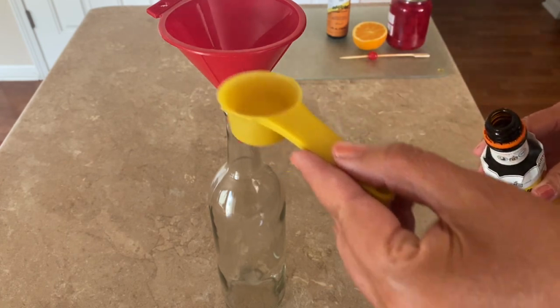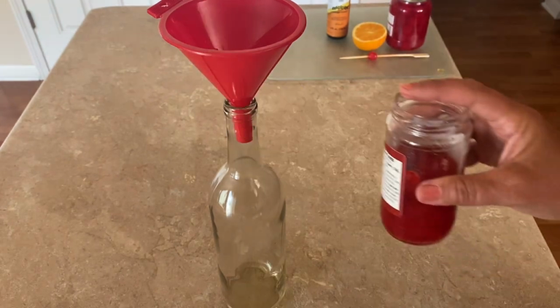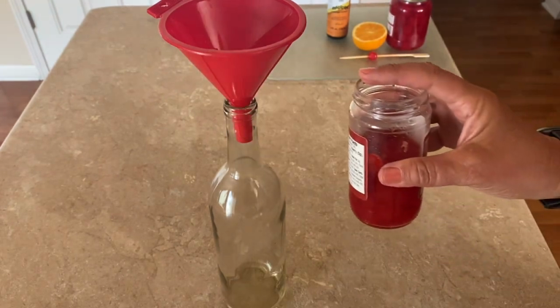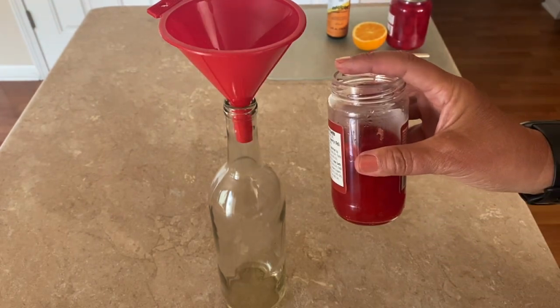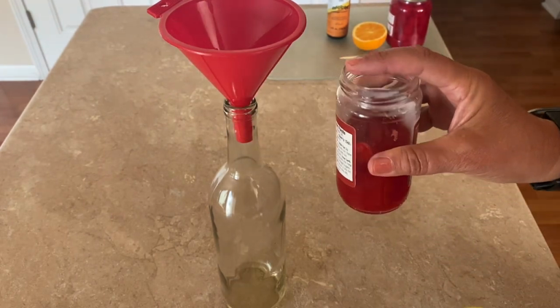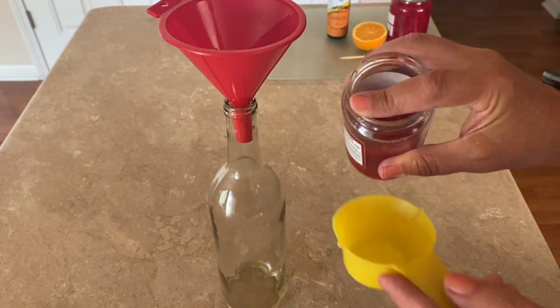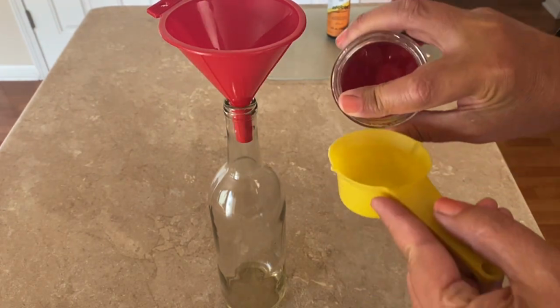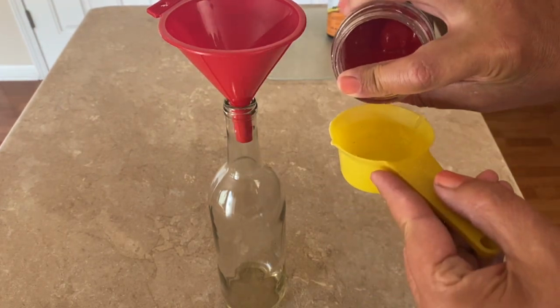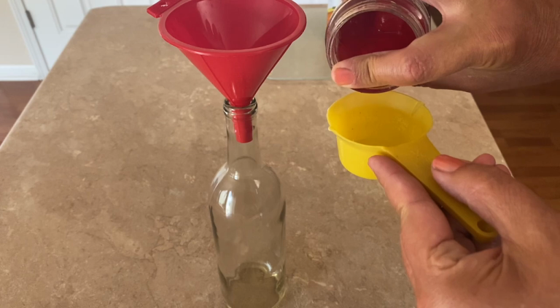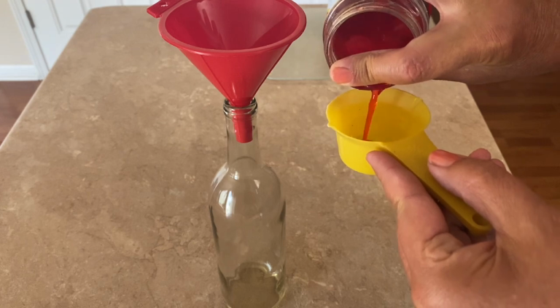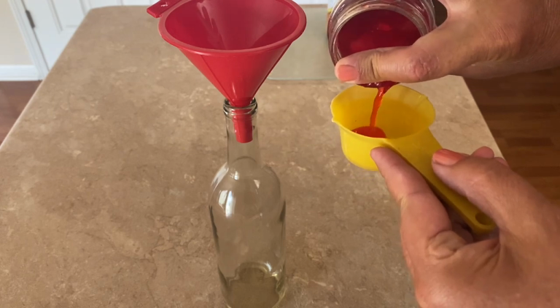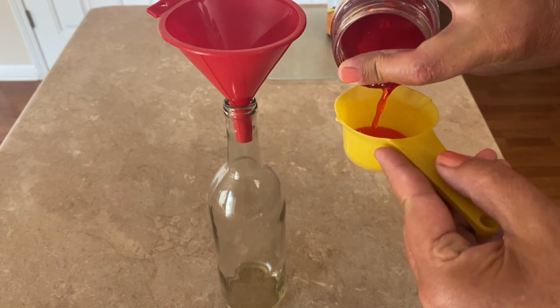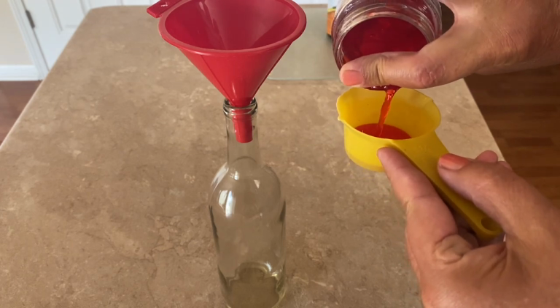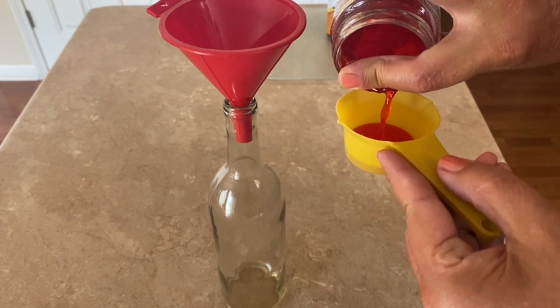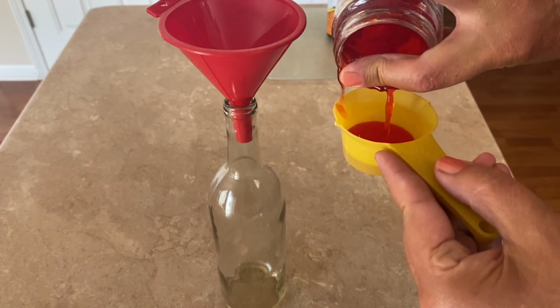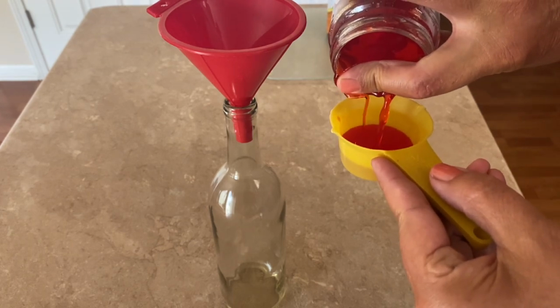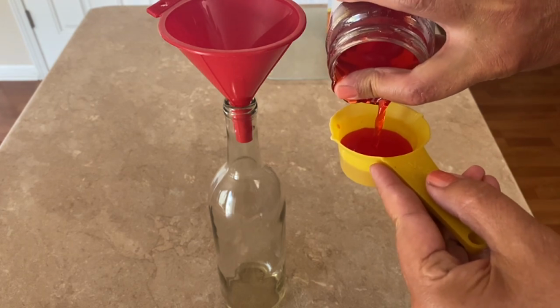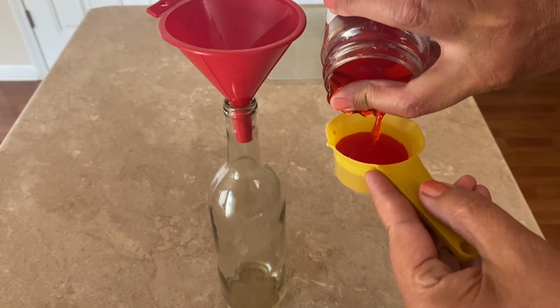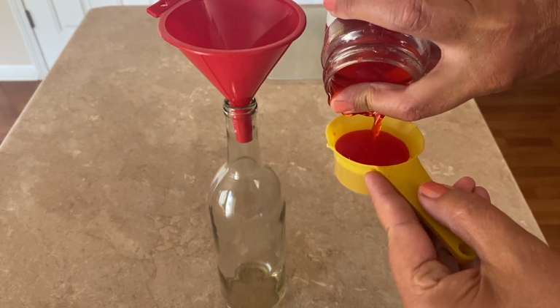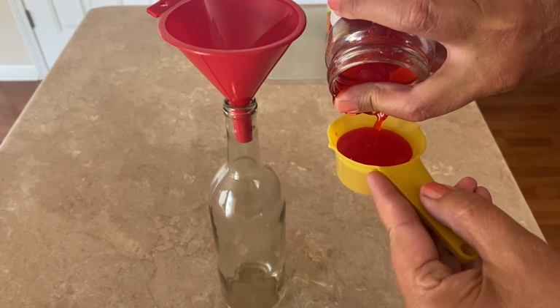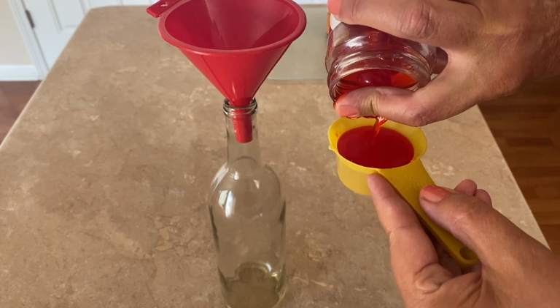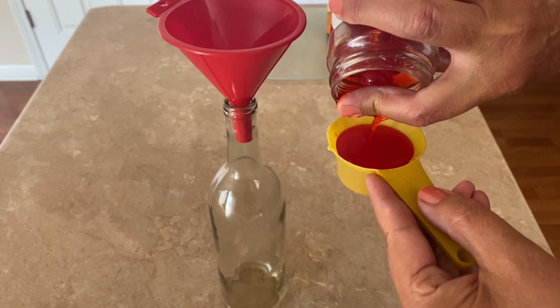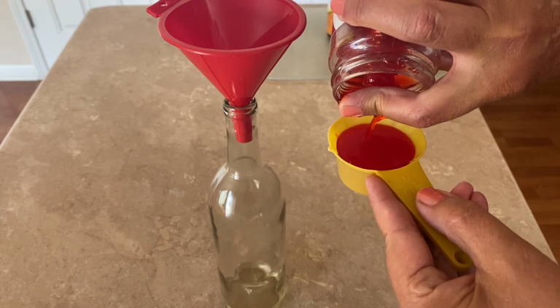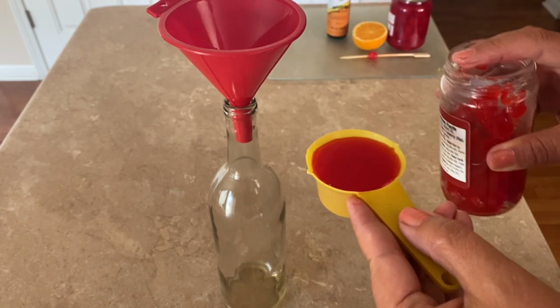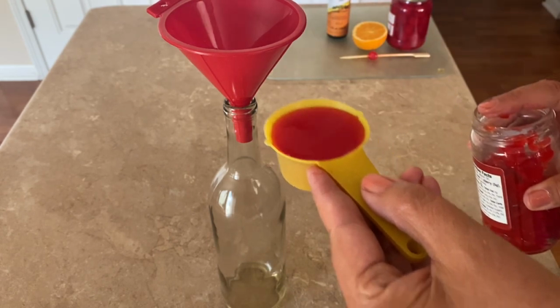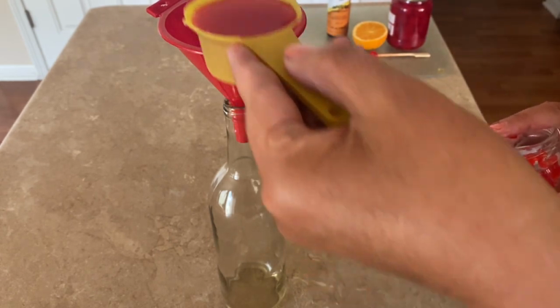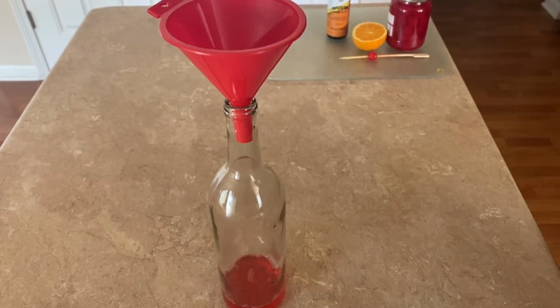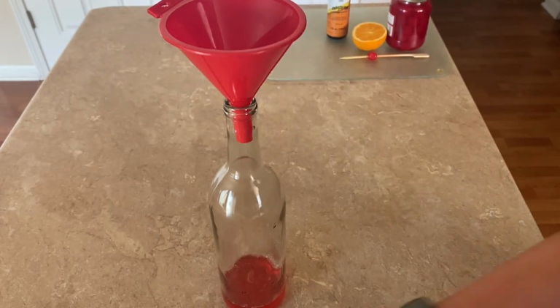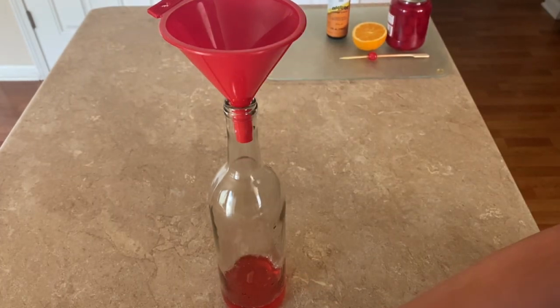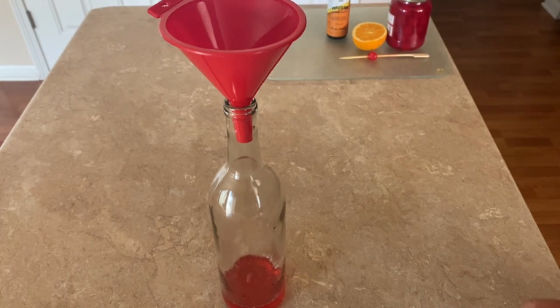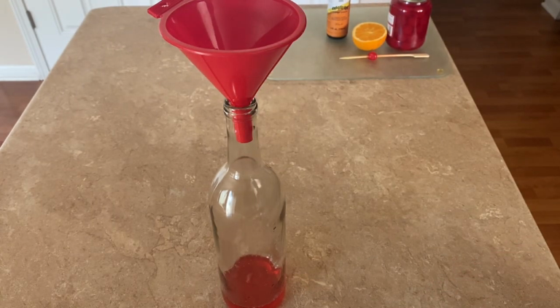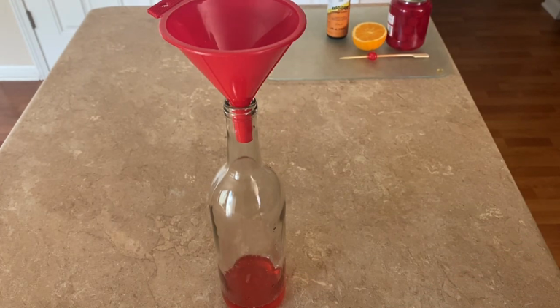Next, I add just about a half a cup of maraschino cherry juice. Feel free to add more or less to your liking, but a half a cup per bottle is the perfect amount for me.